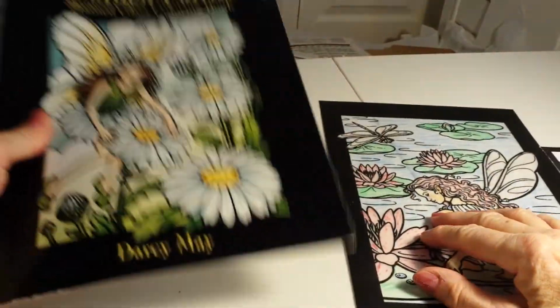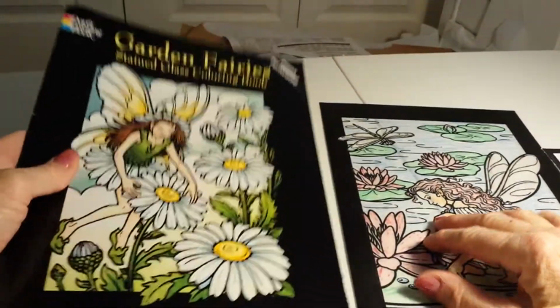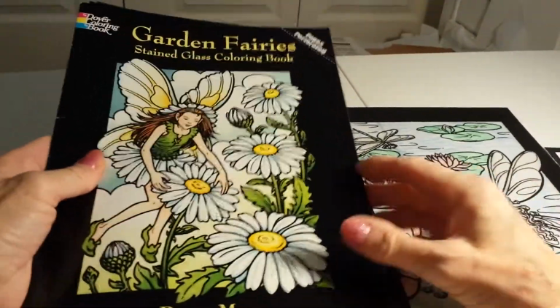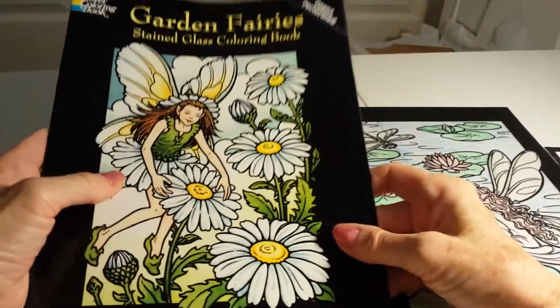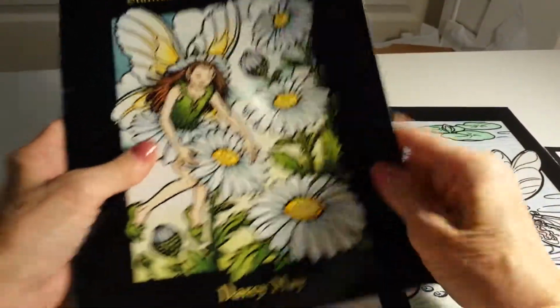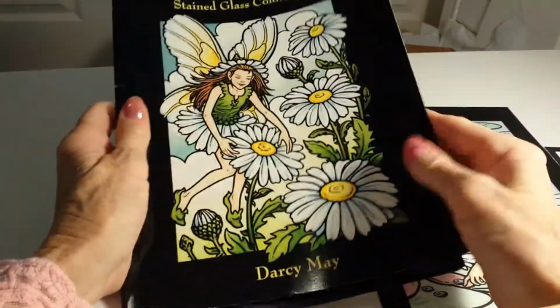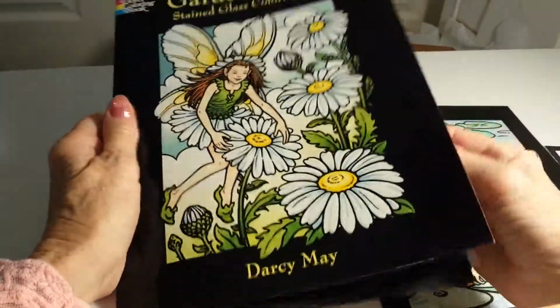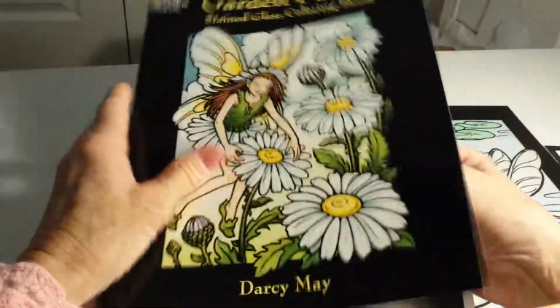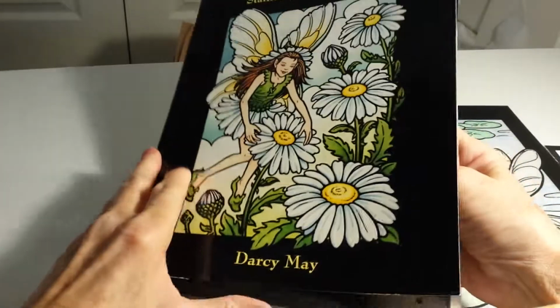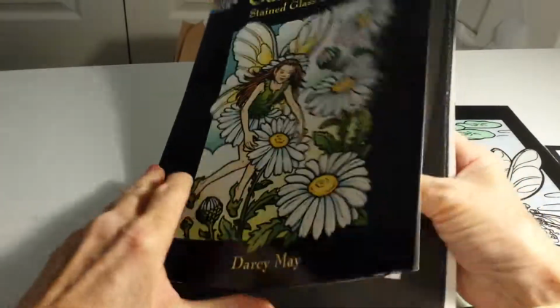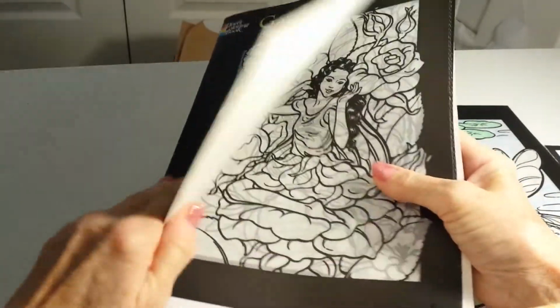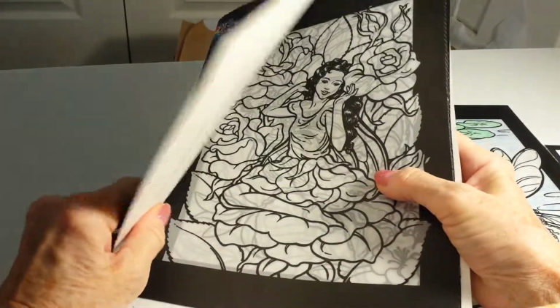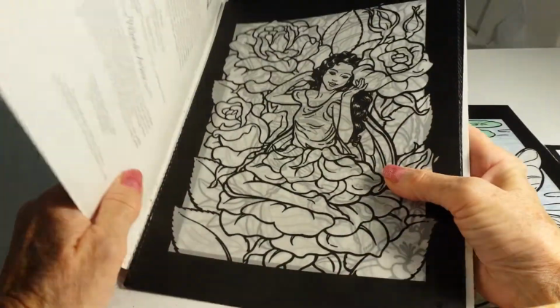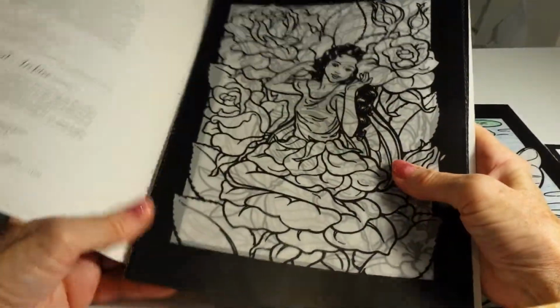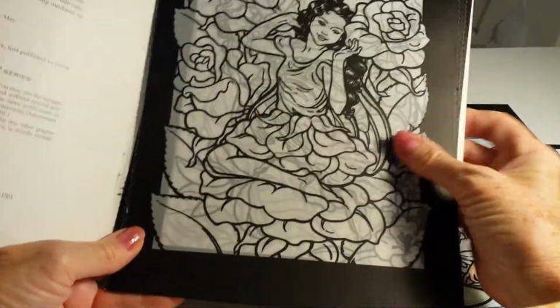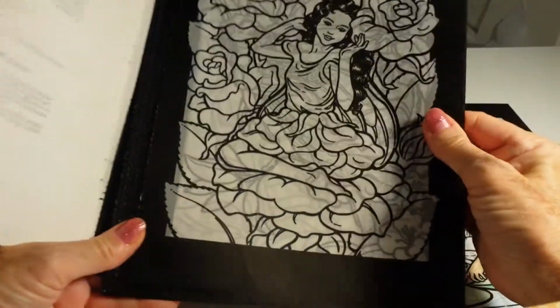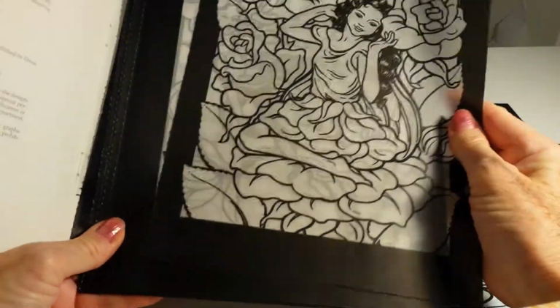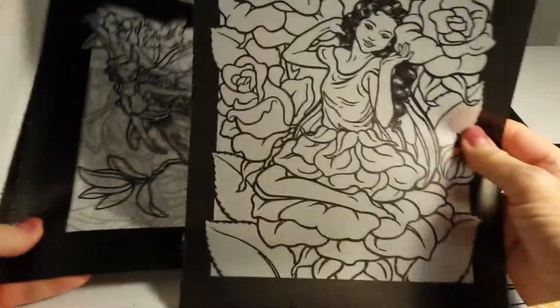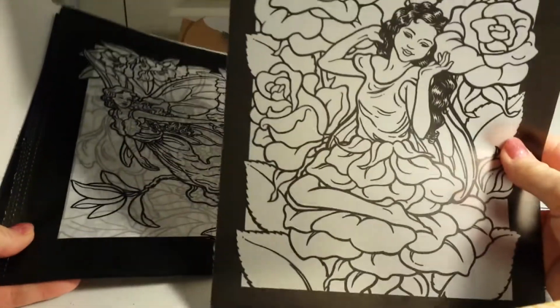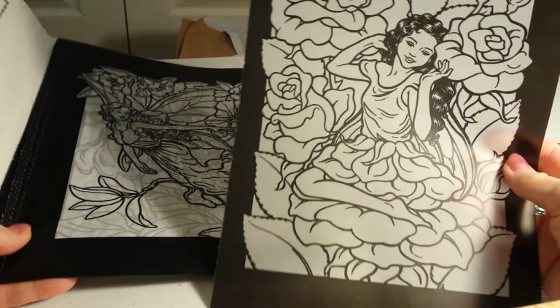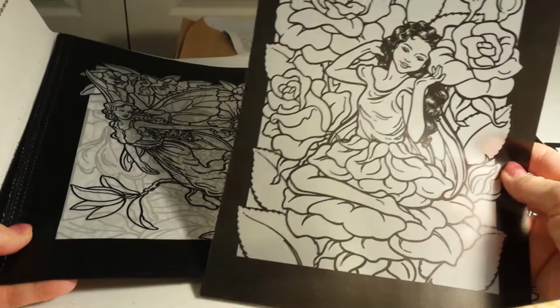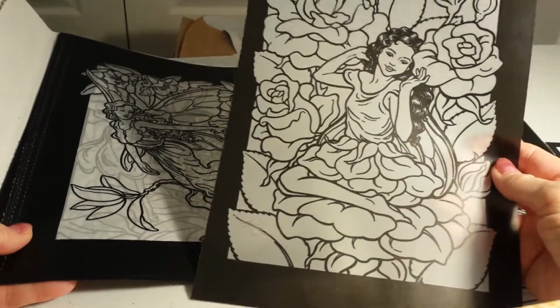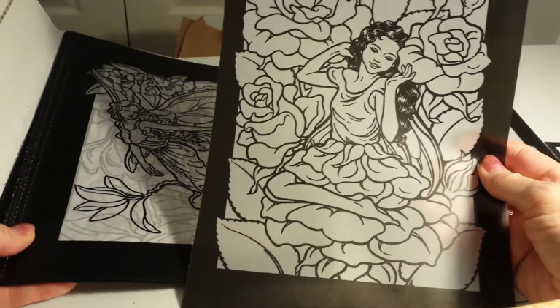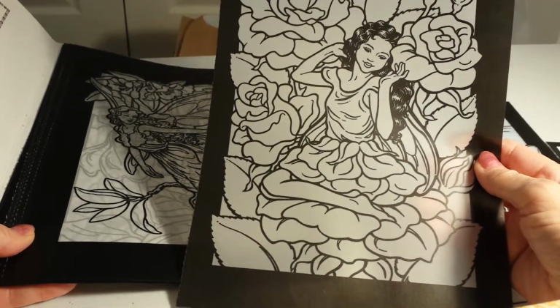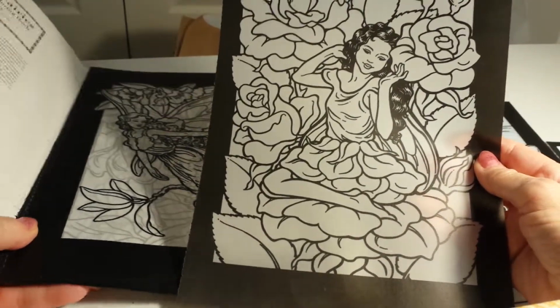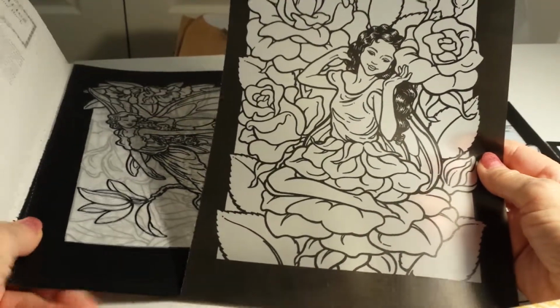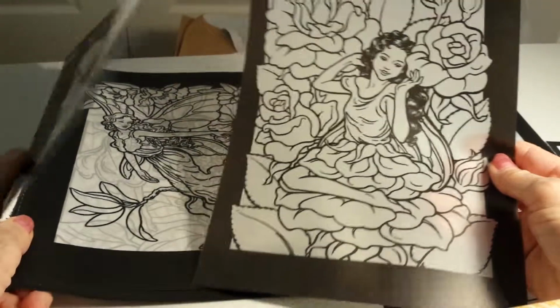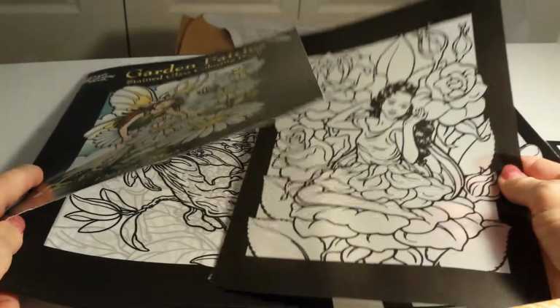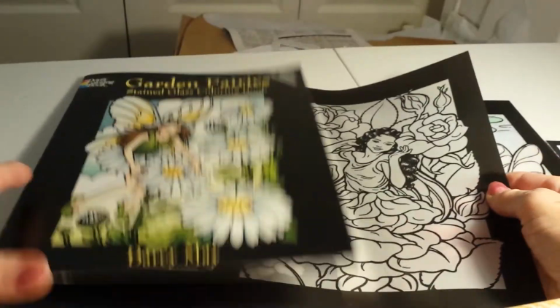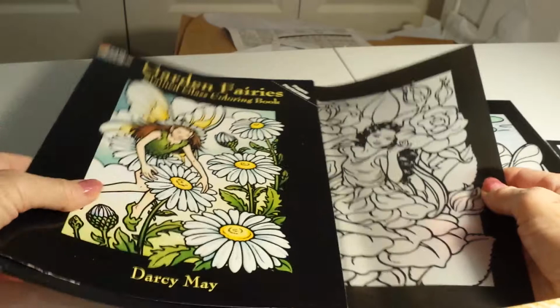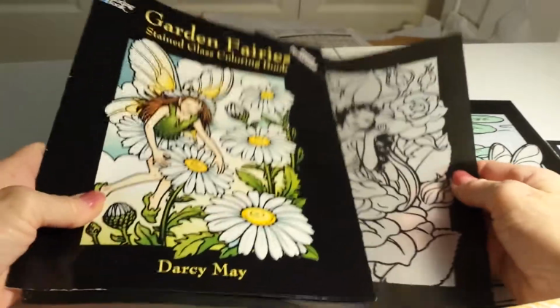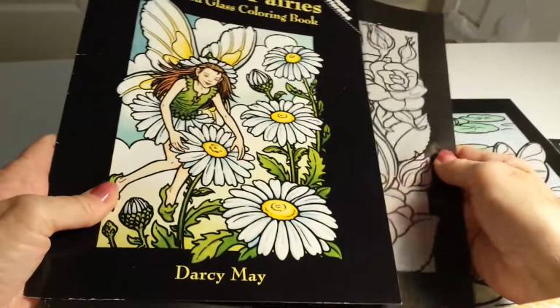Hi, this is Jay and I want to talk about coloring books for adults. I just don't get it. I find that most of the designs are just too fancy and intricate and time-consuming. I do not find it relaxing at all.